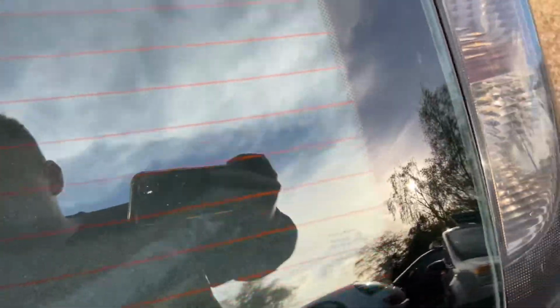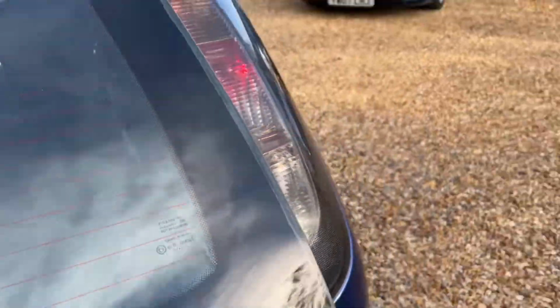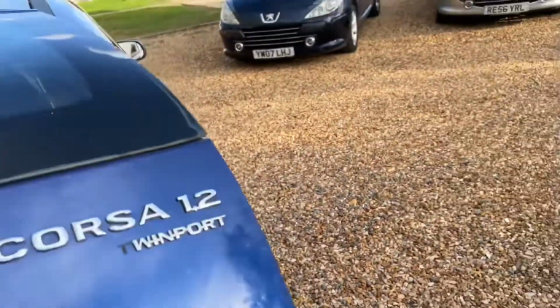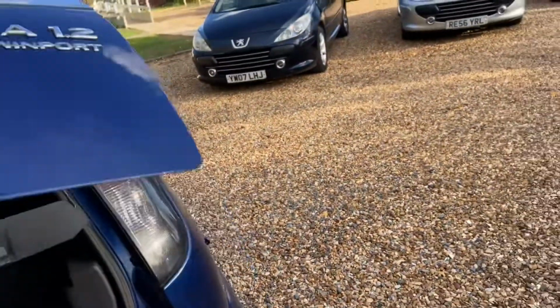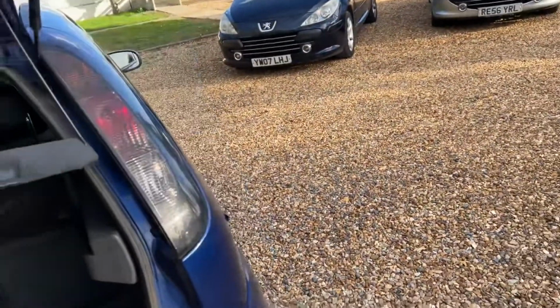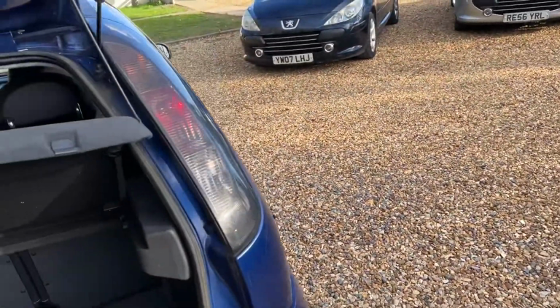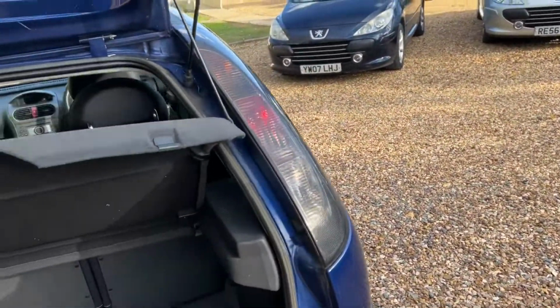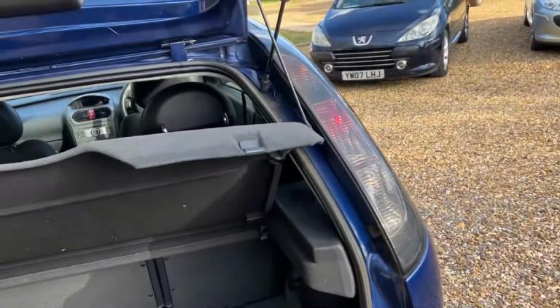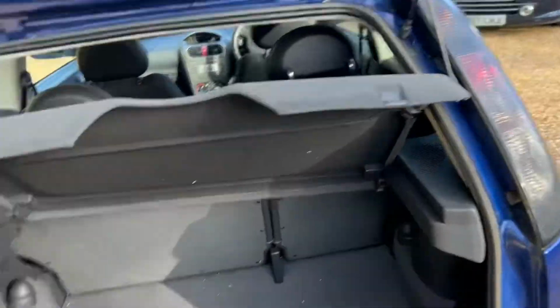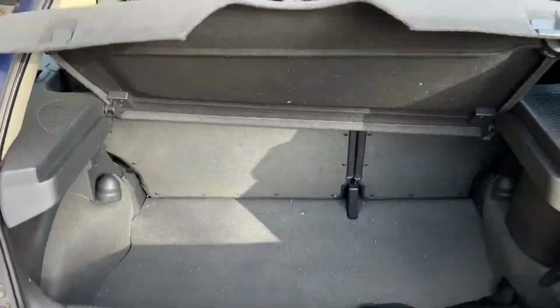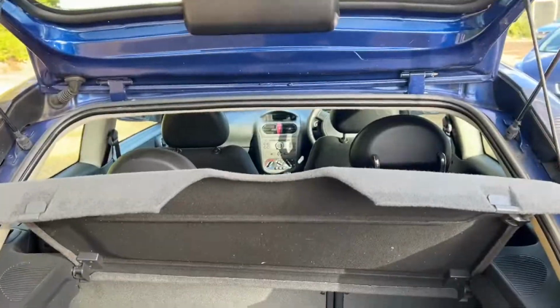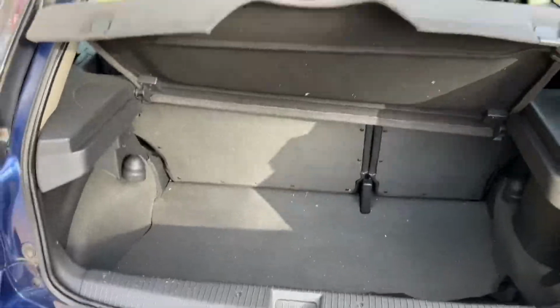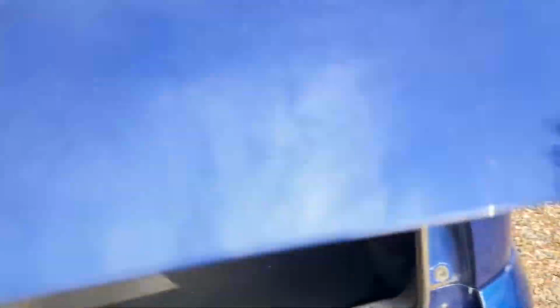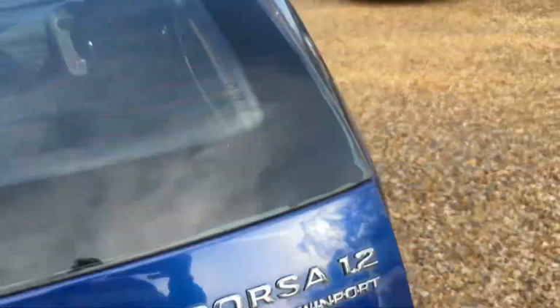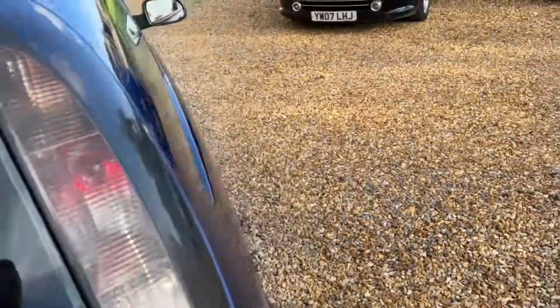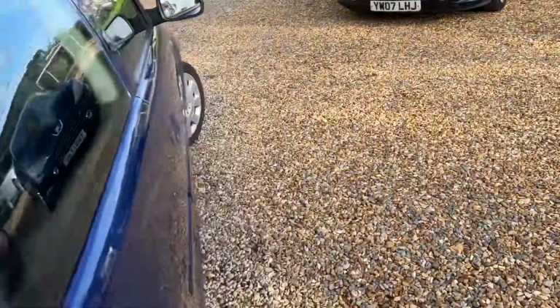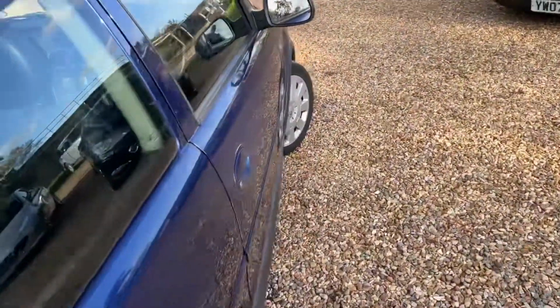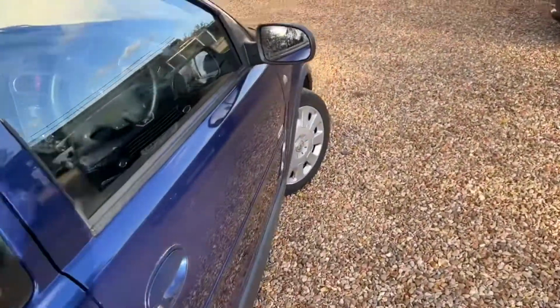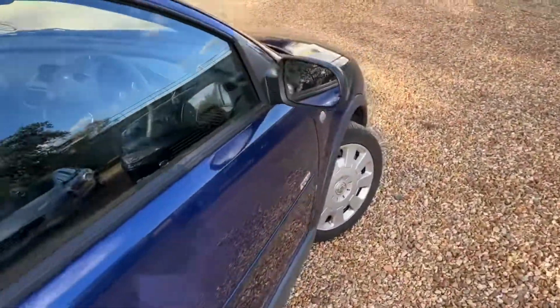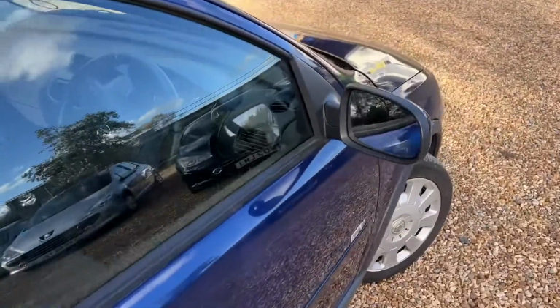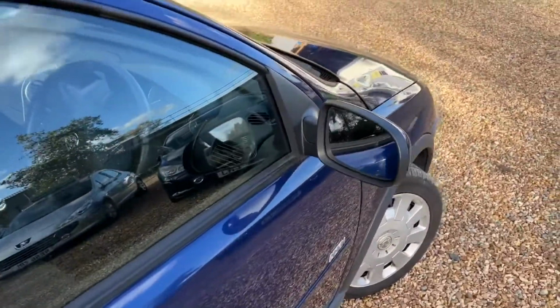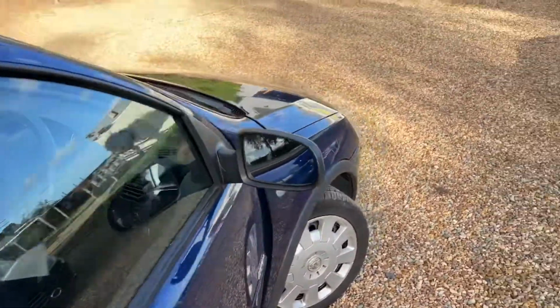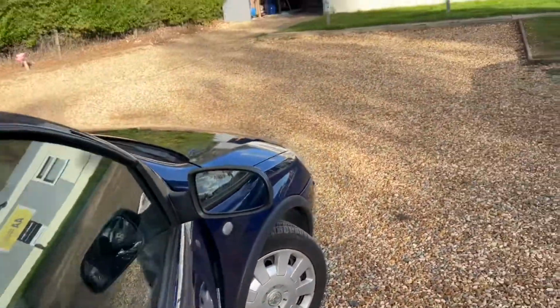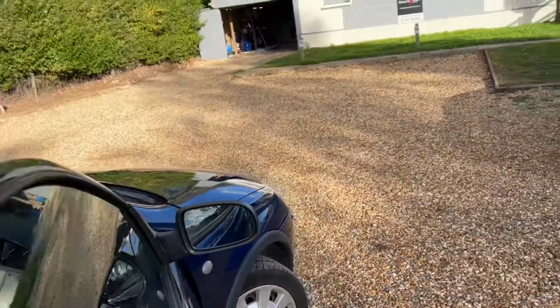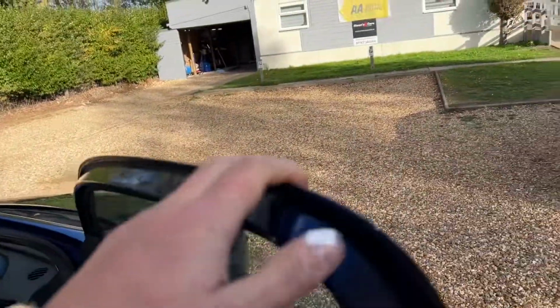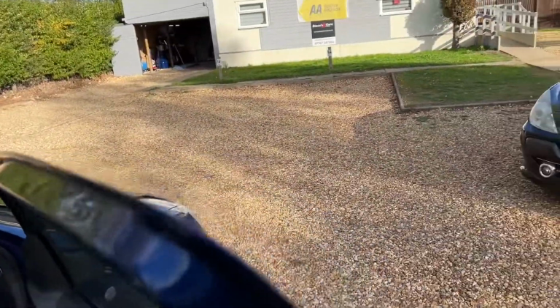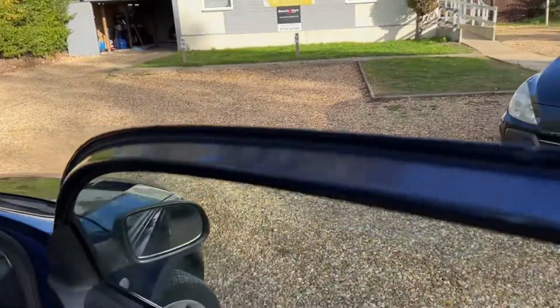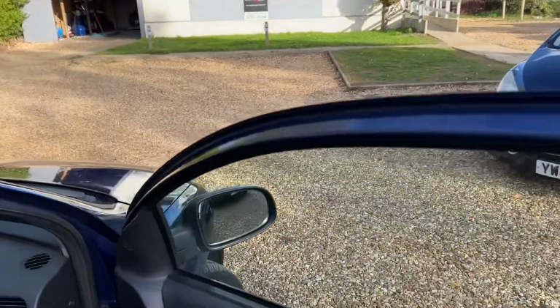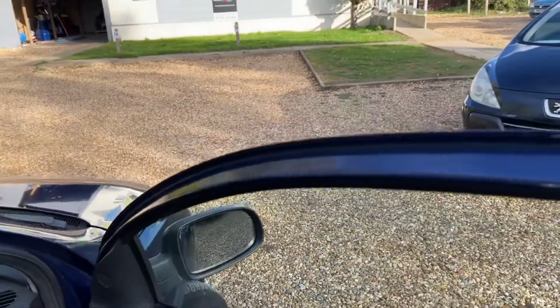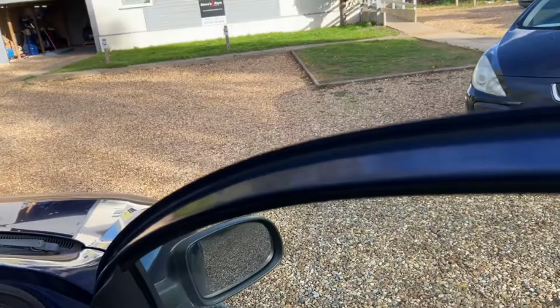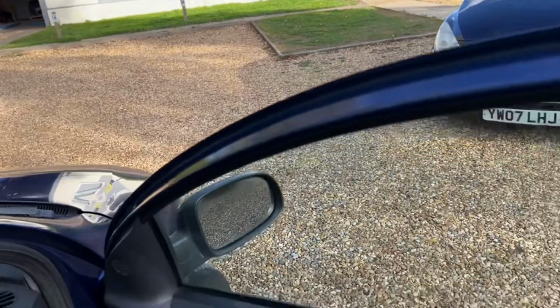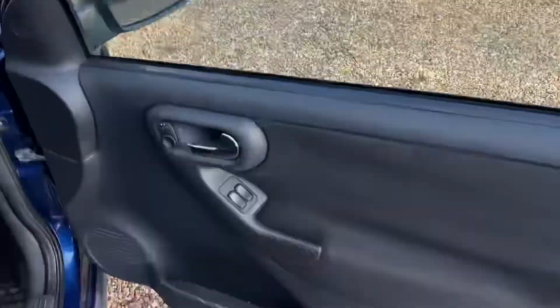I've only just quickly washed the outside of this one — I have not done the inside. I stress, I have not valeted the inside of this car yet. Are you ready? Kapow — yes, not clean 100% yet, but it will be. I'm not going to have time to do it today, so I might as well just show you the car as is.